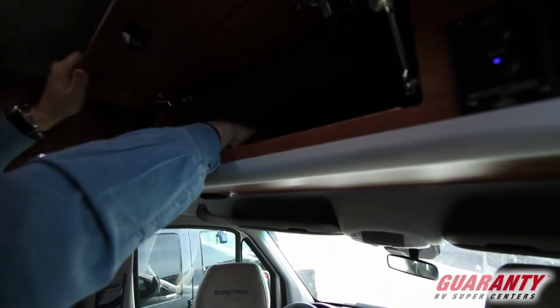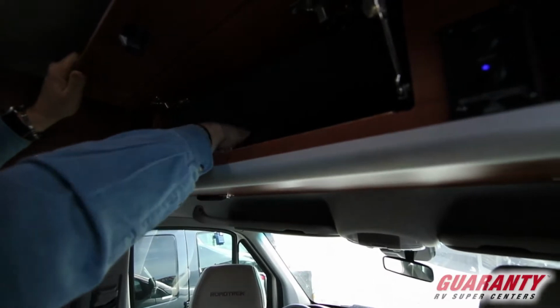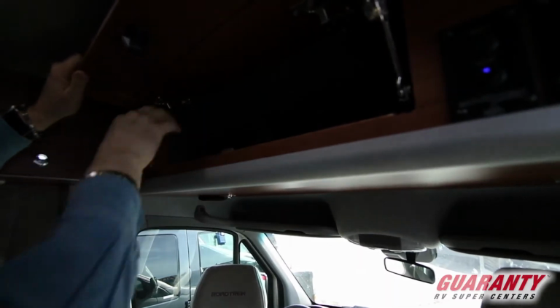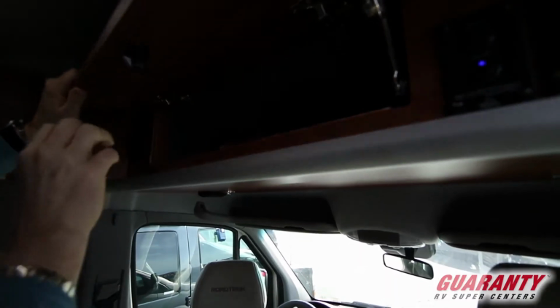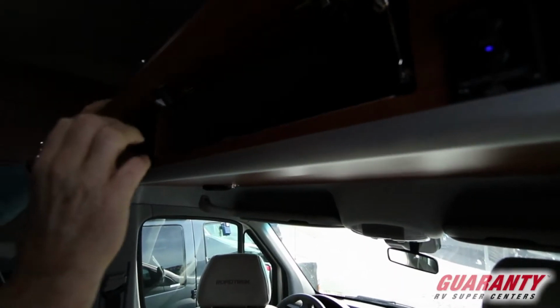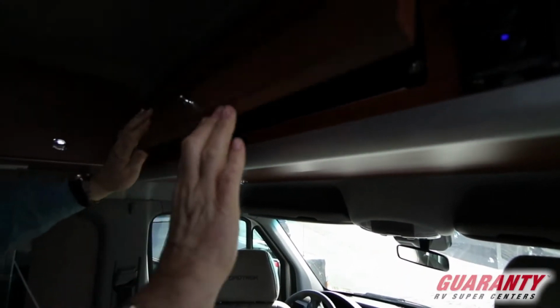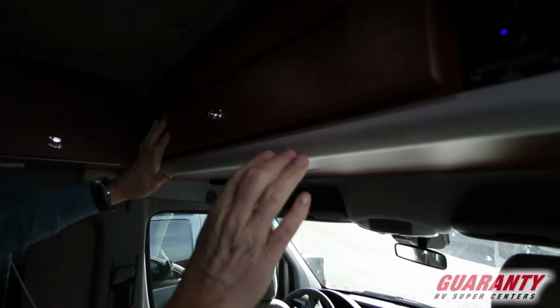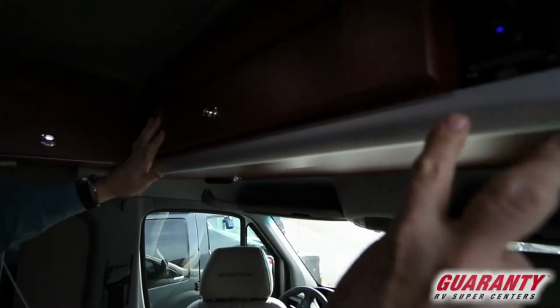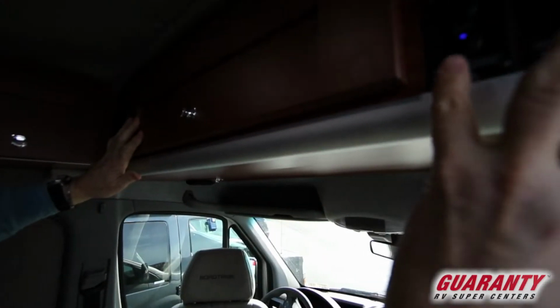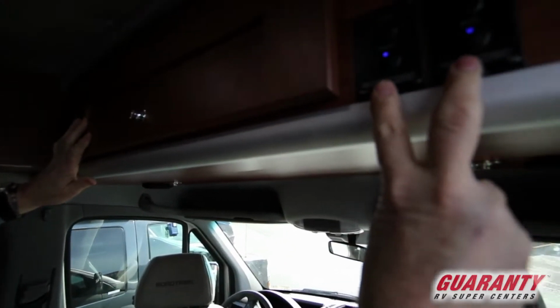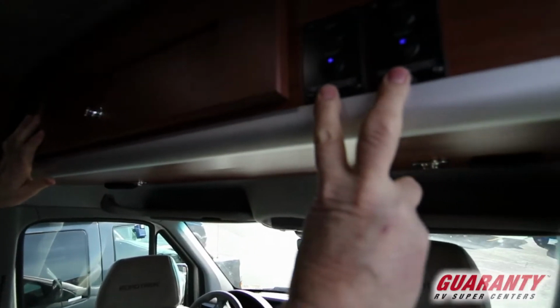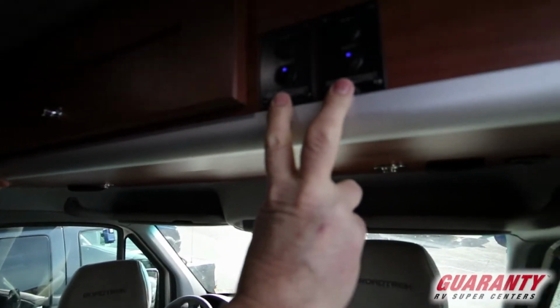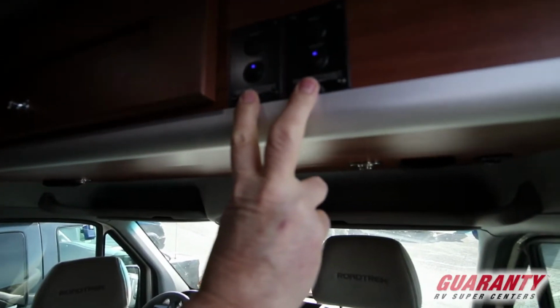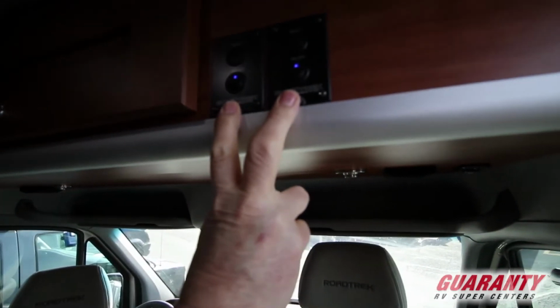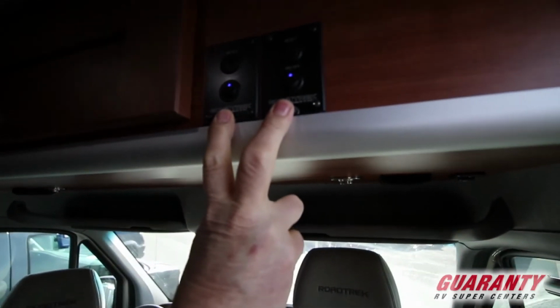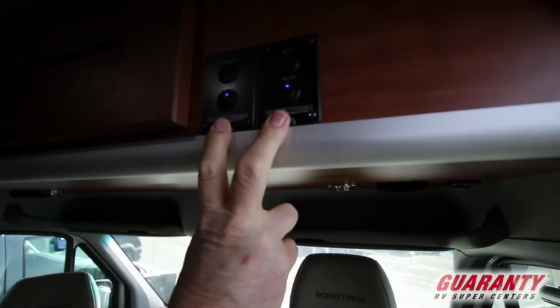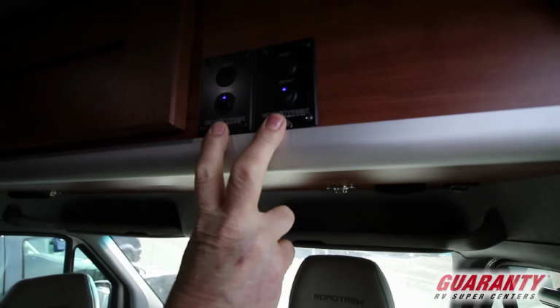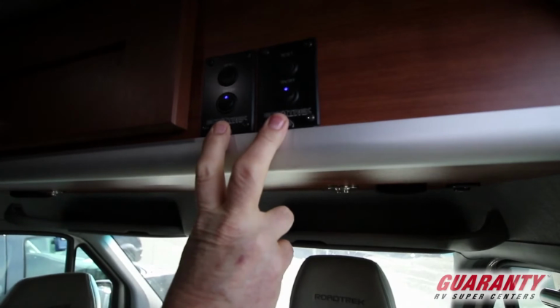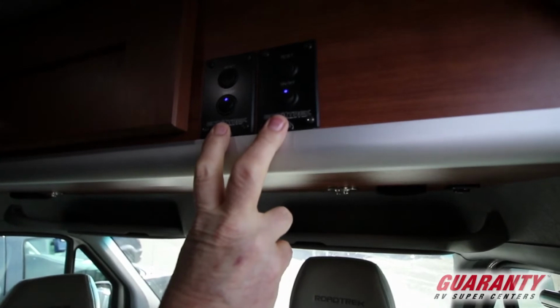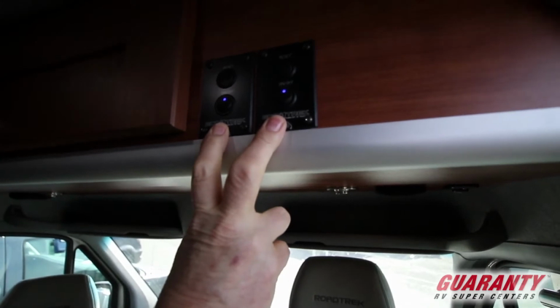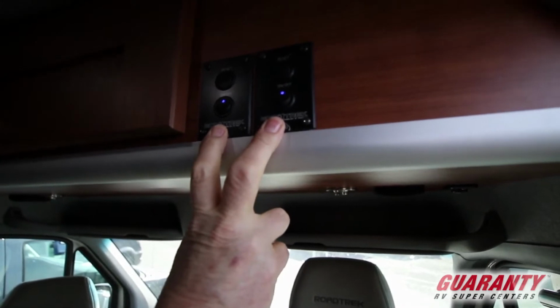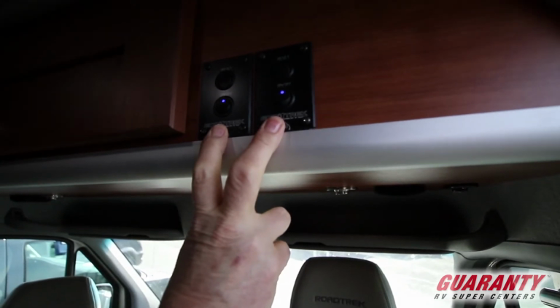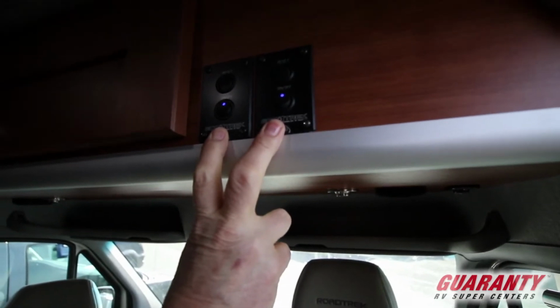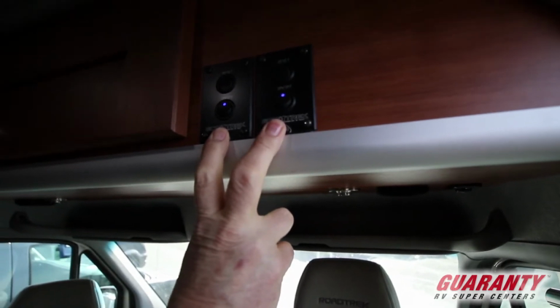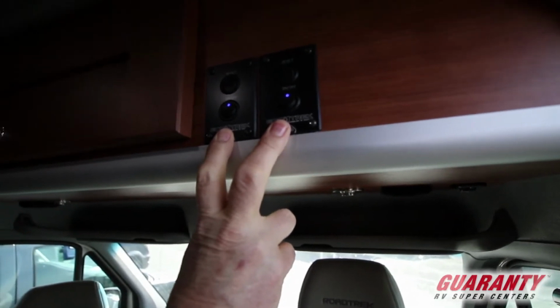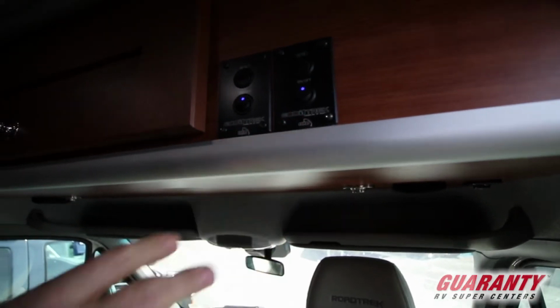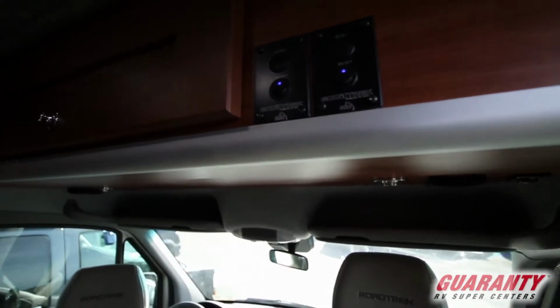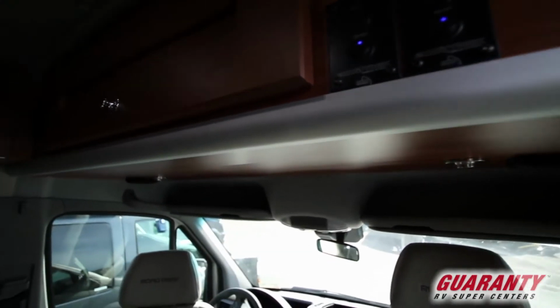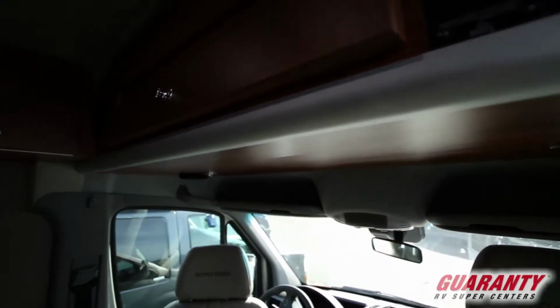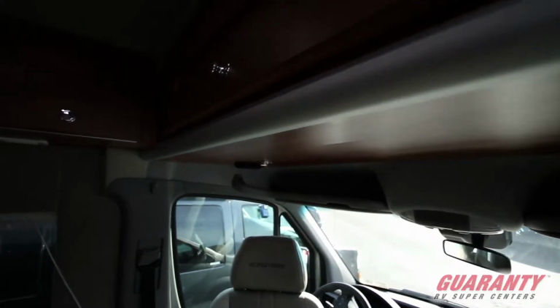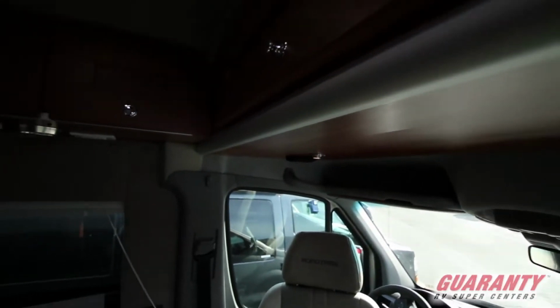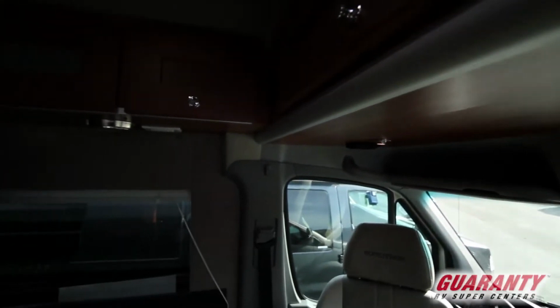There's your owner's packet. Right here is your 400 lithium battery pack that the Roadtrek puts out. It gives you a lot more juice.